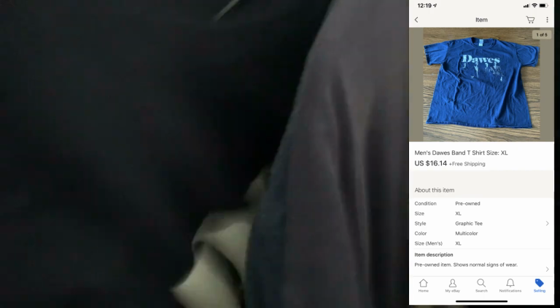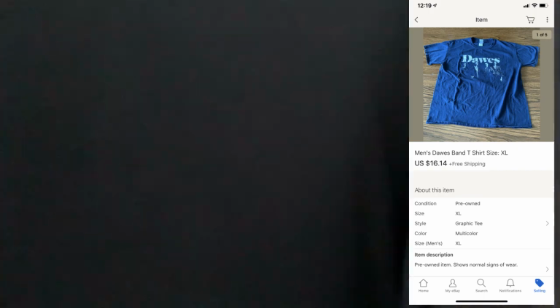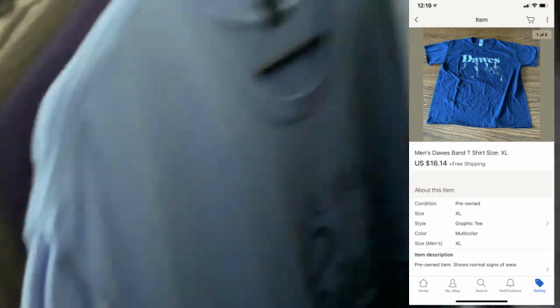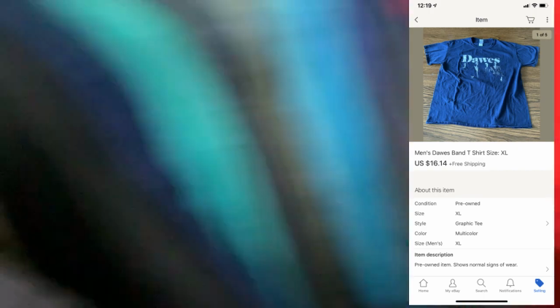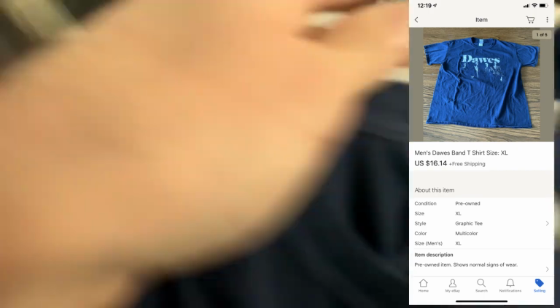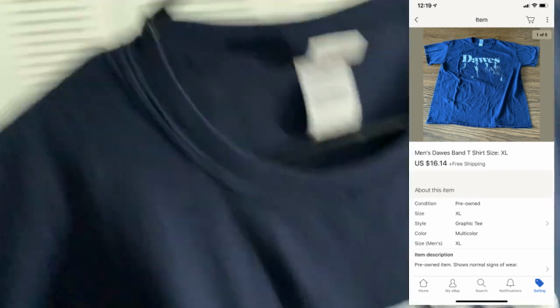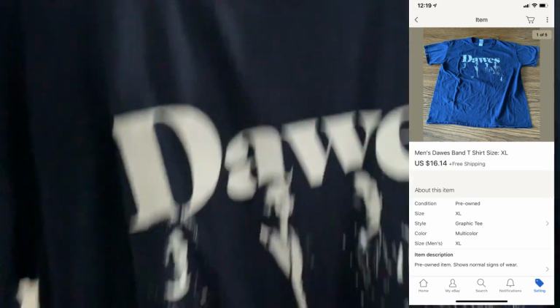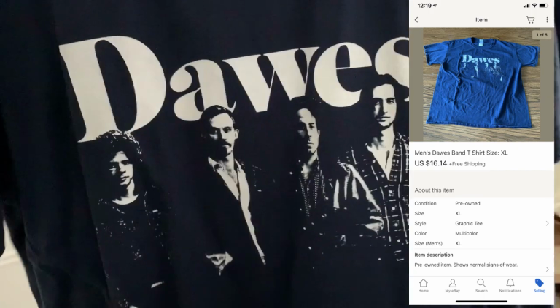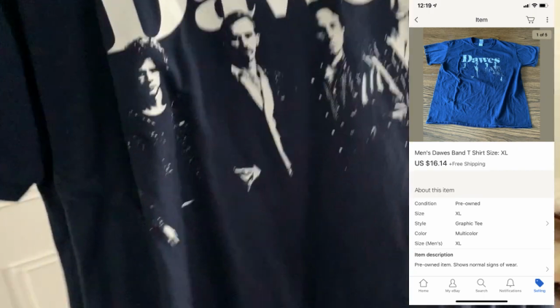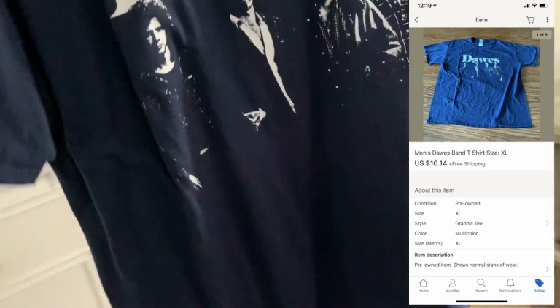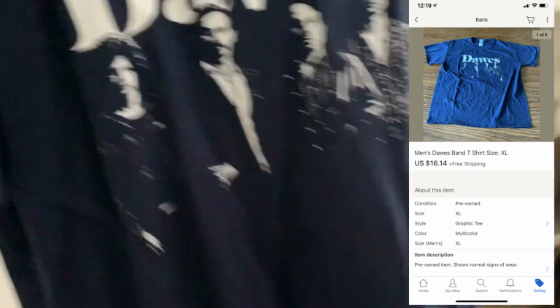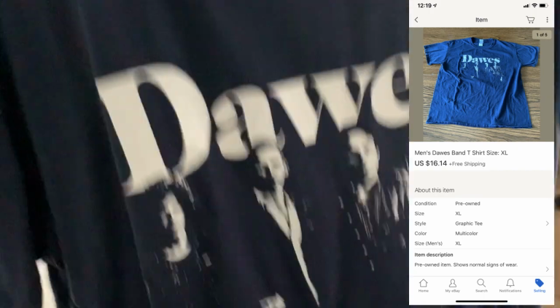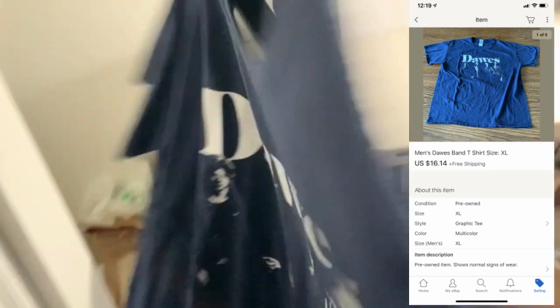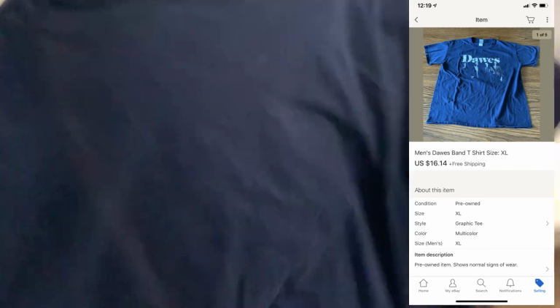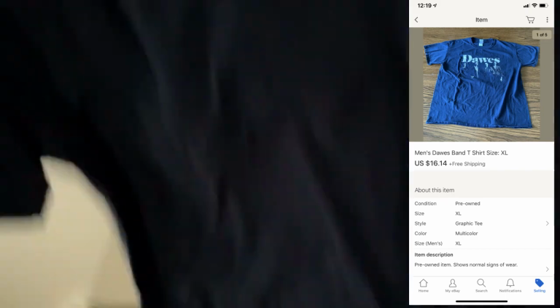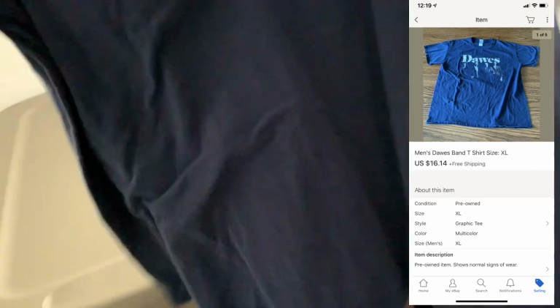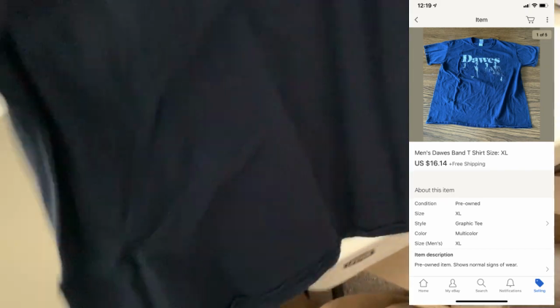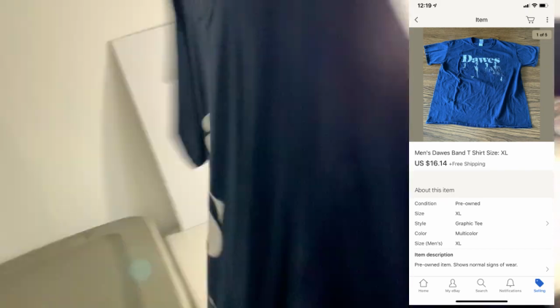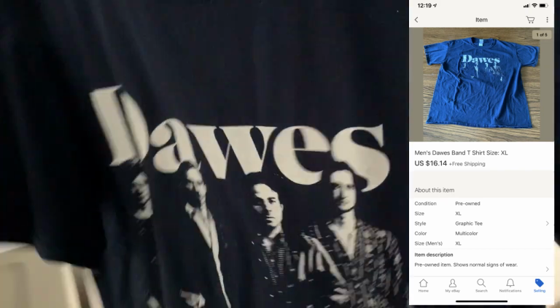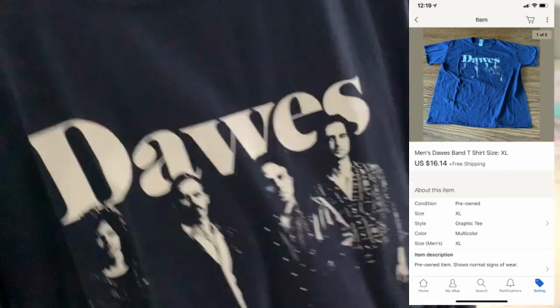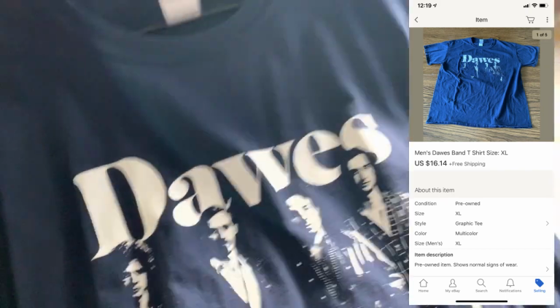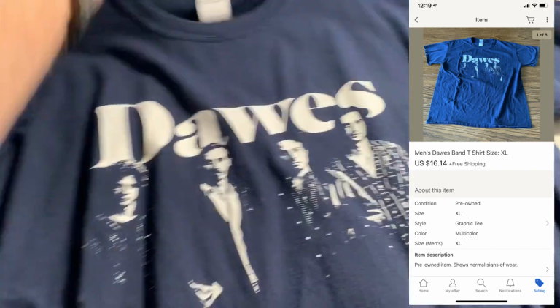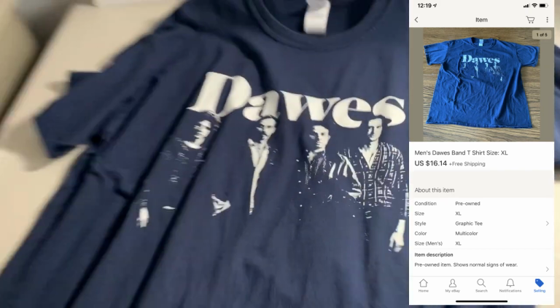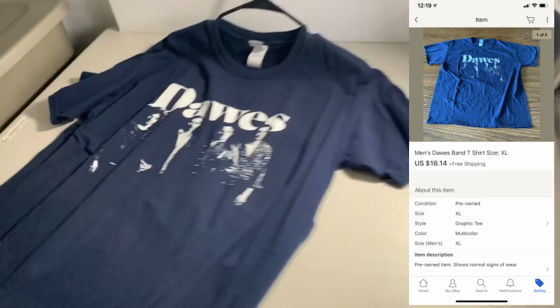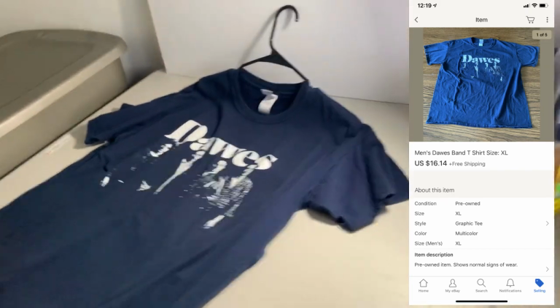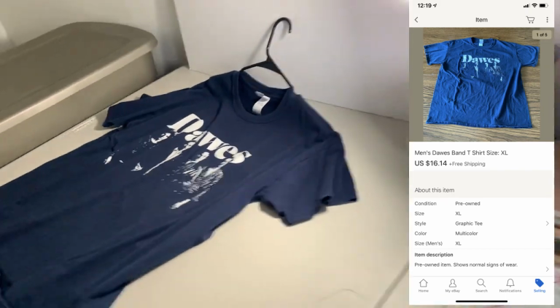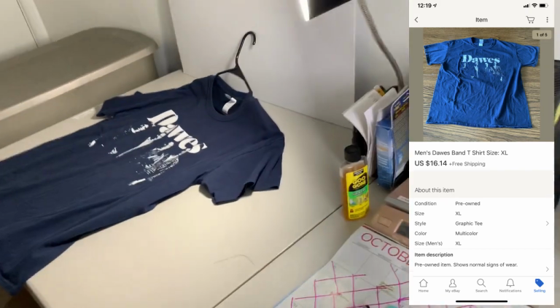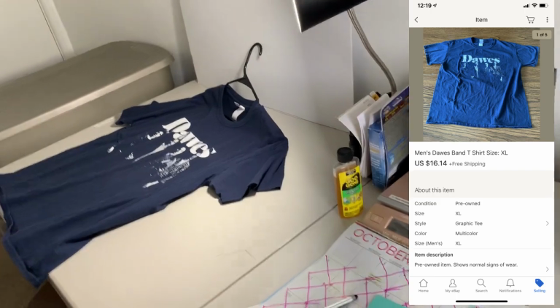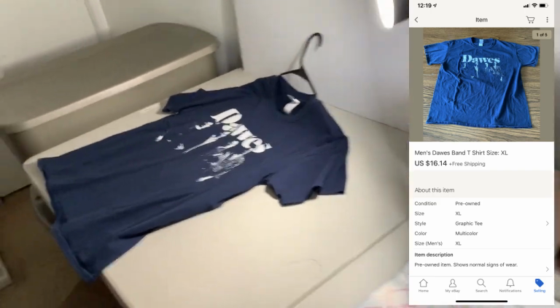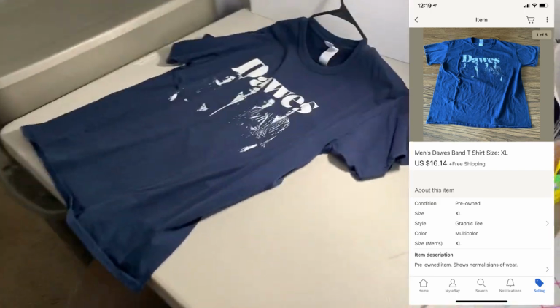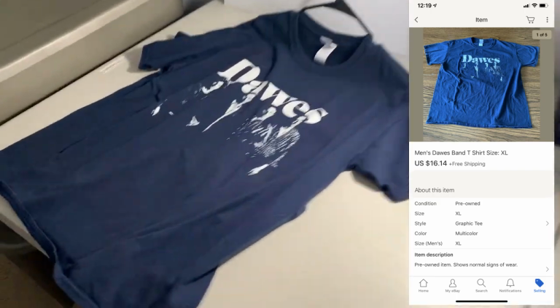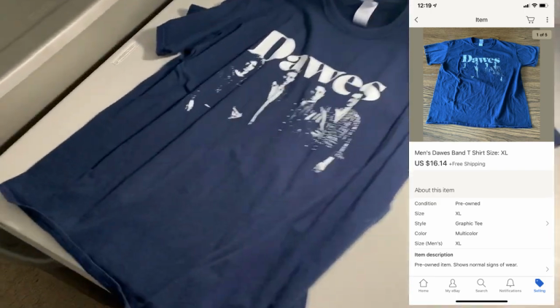First thing going out is a t-shirt sale. We've got this Dawes band t-shirt. I actually got this for $3 at a yard sale. It ended up selling for around $14 — probably from an offer.